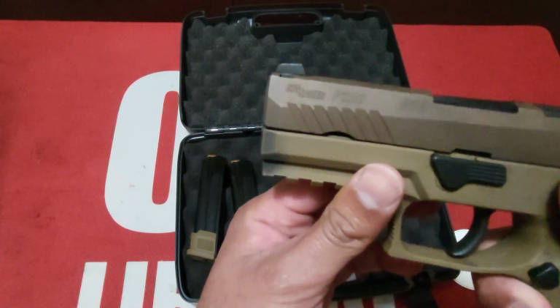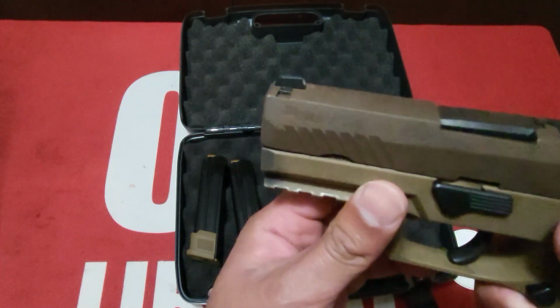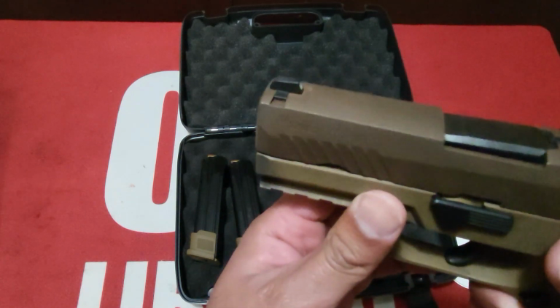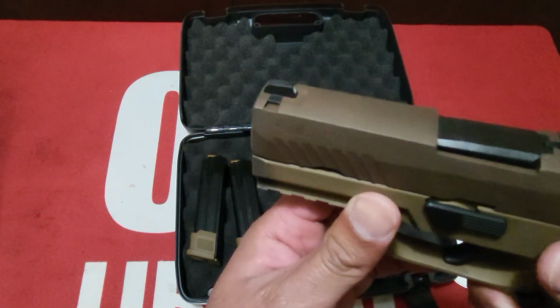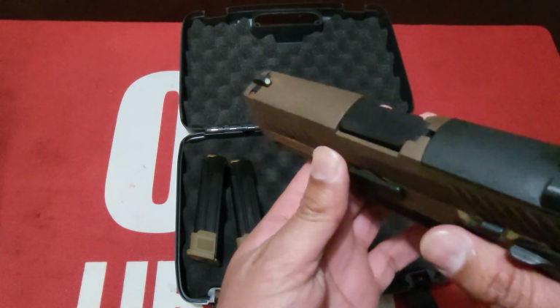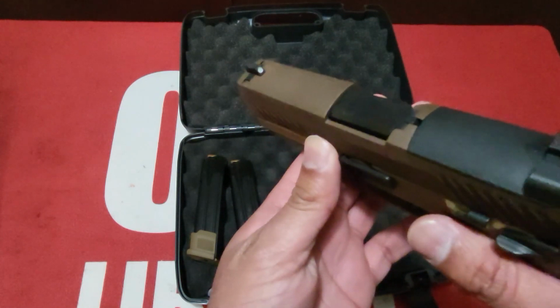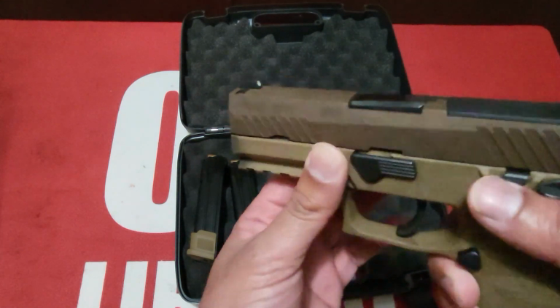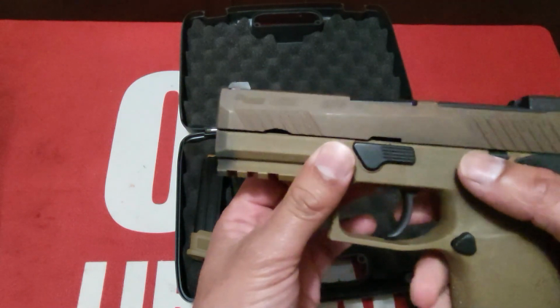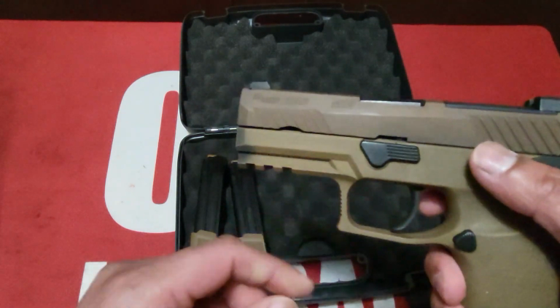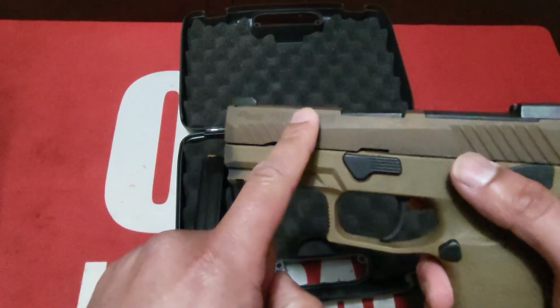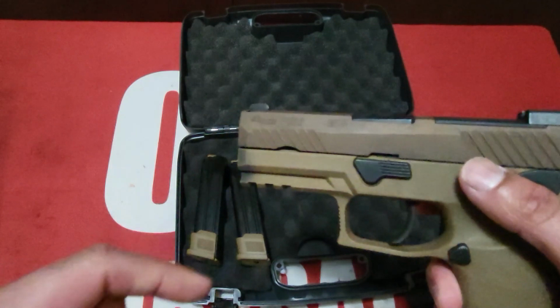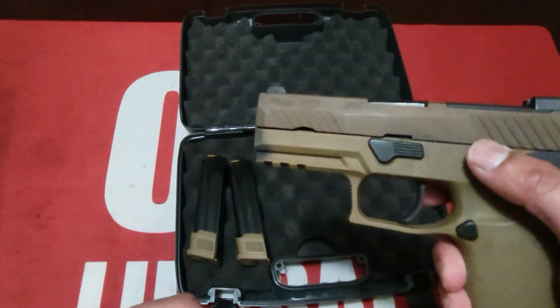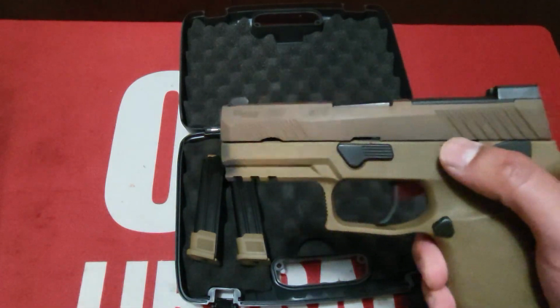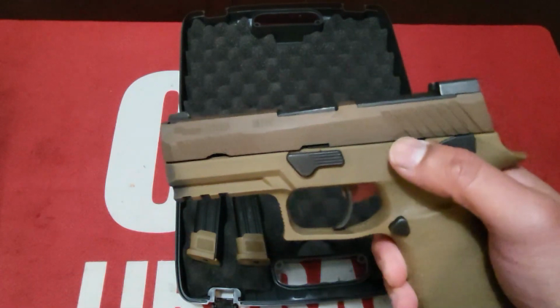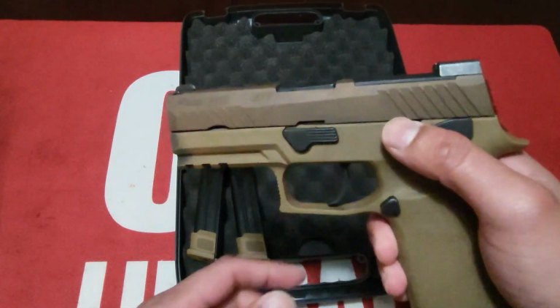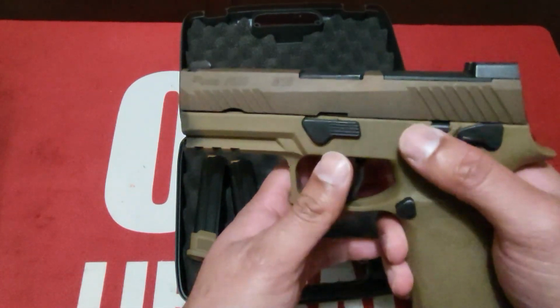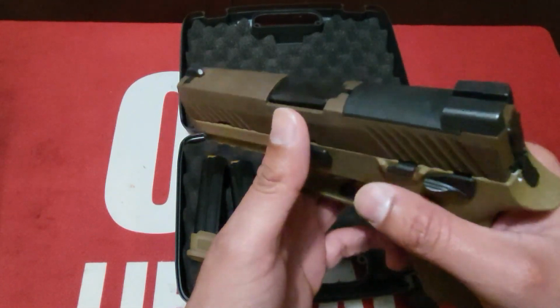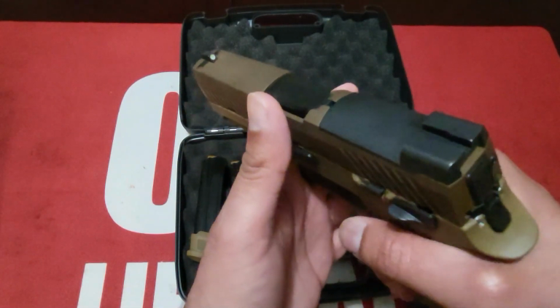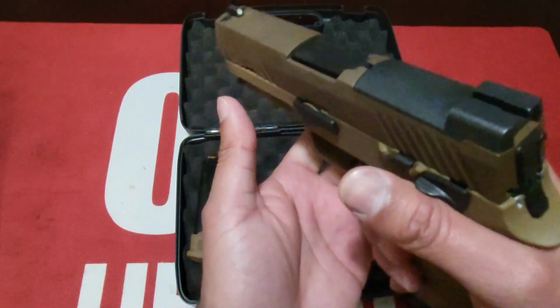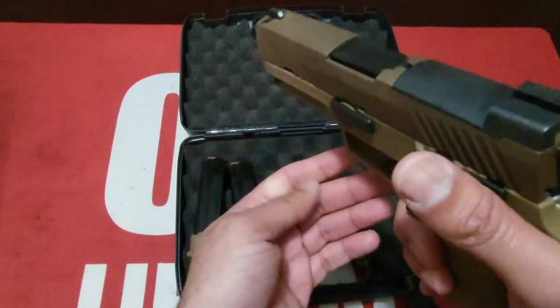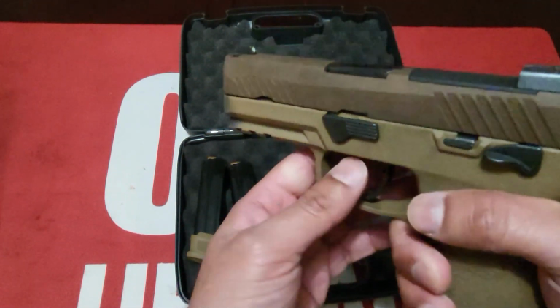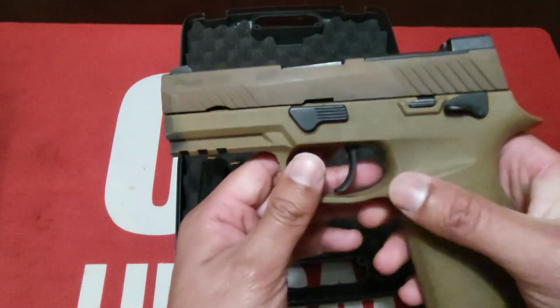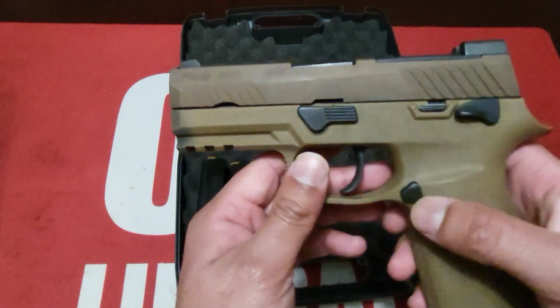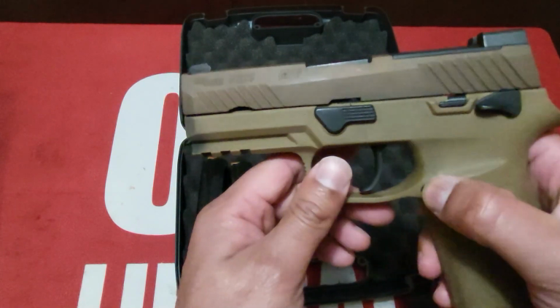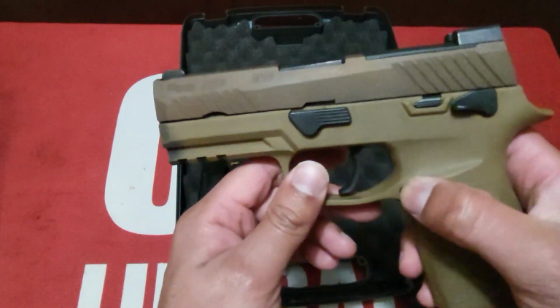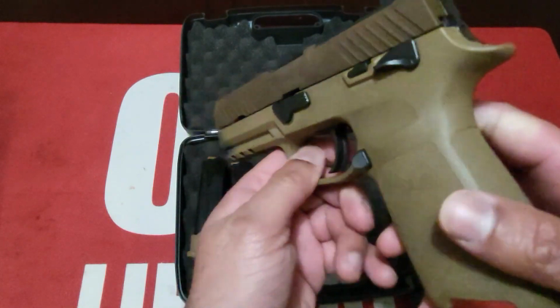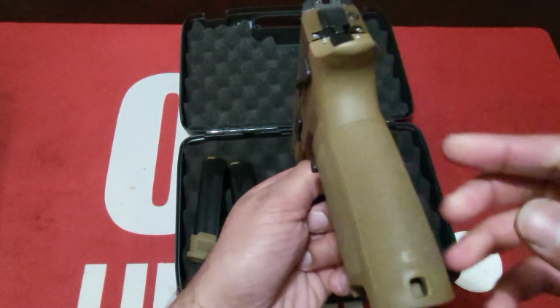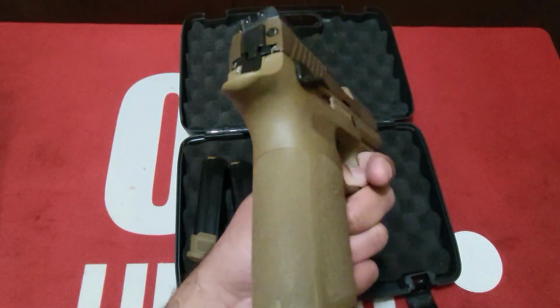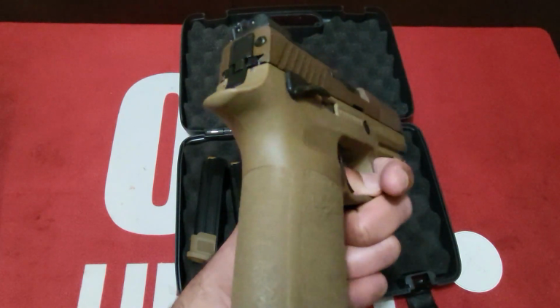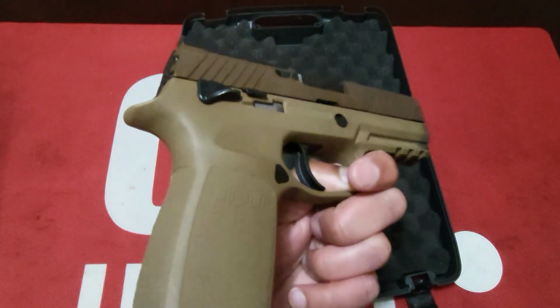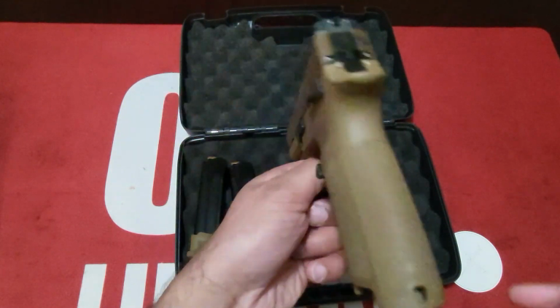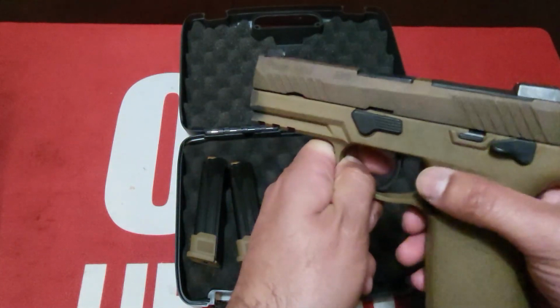It comes with a DLC finish which is supposedly wear resistant. But it's actually wearing pretty quick on some of the guns I've seen online and people are complaining about it. It doesn't come with an ambi mag release, so lefties just switch that over.